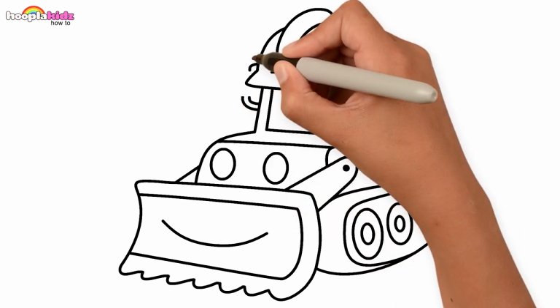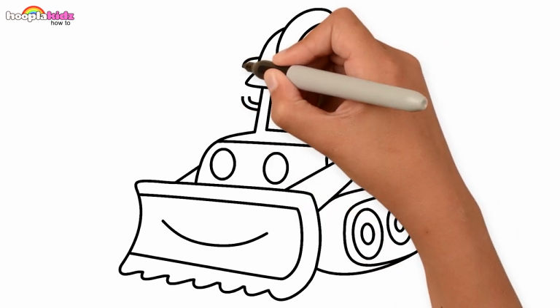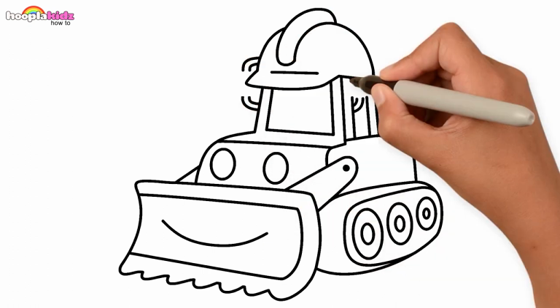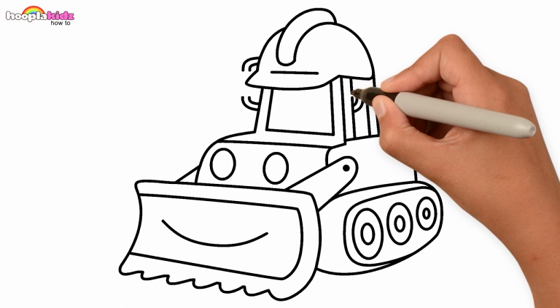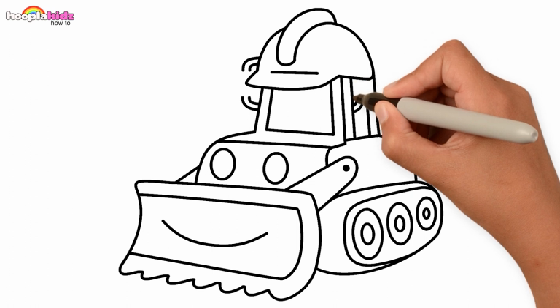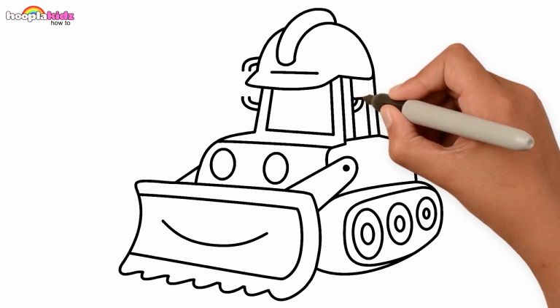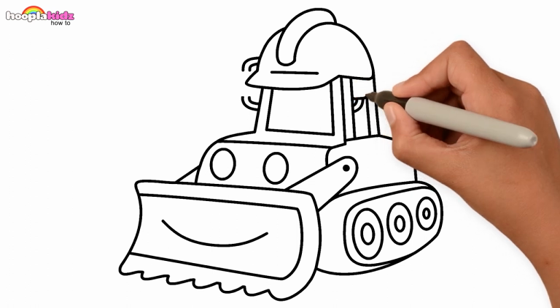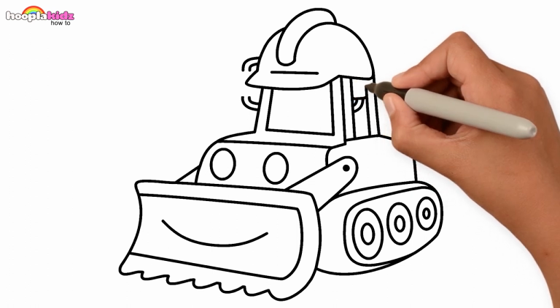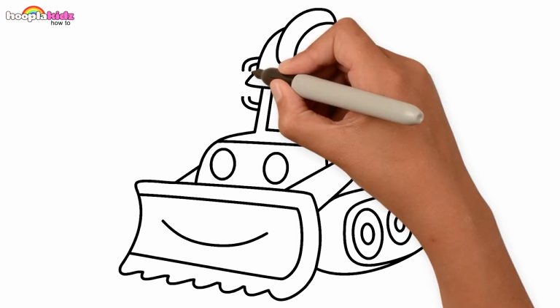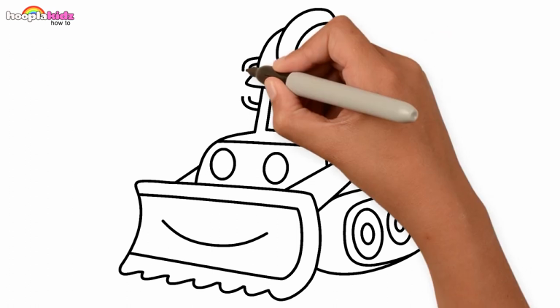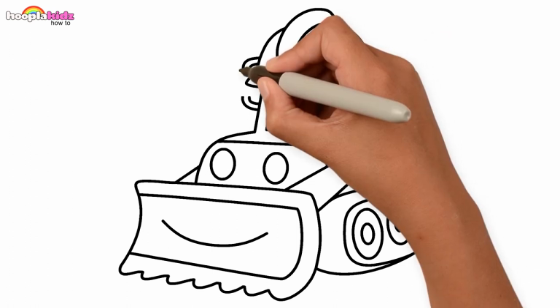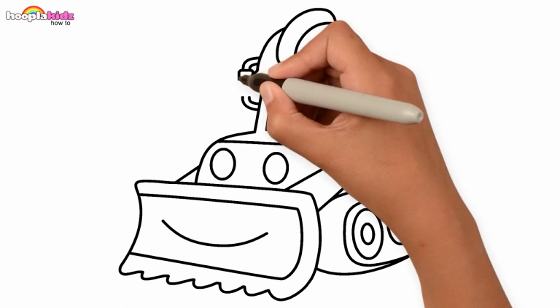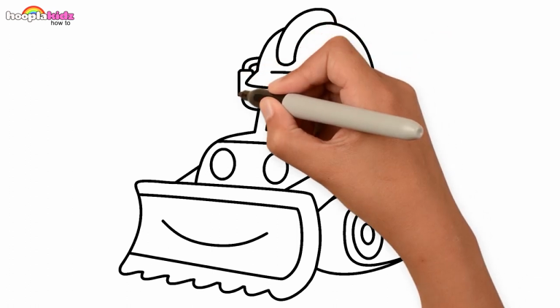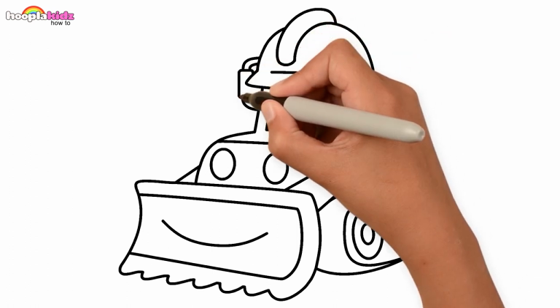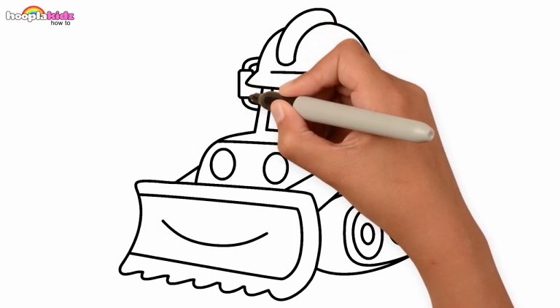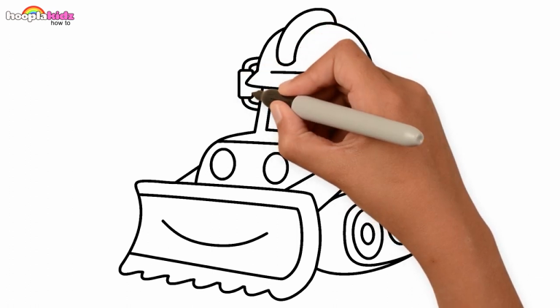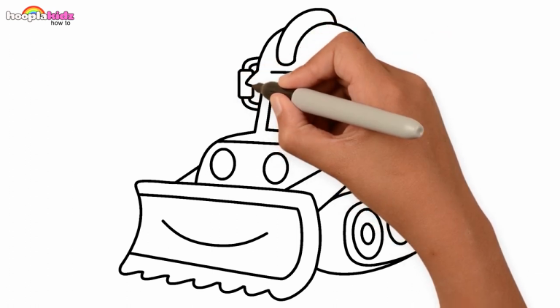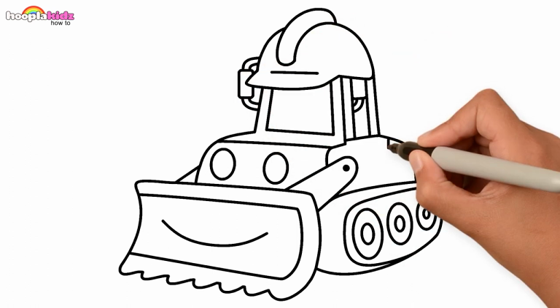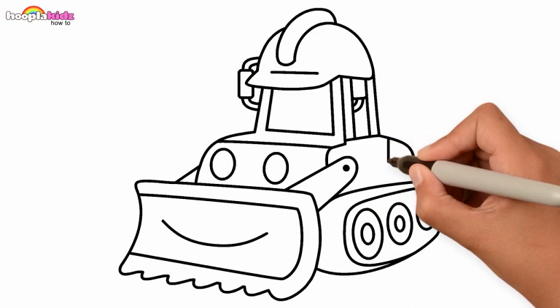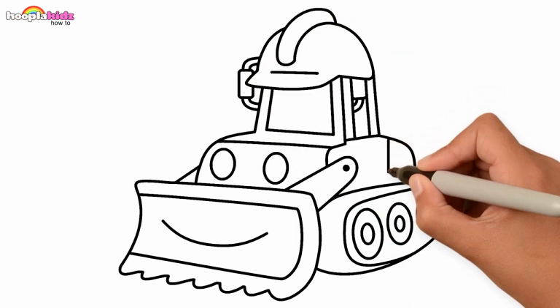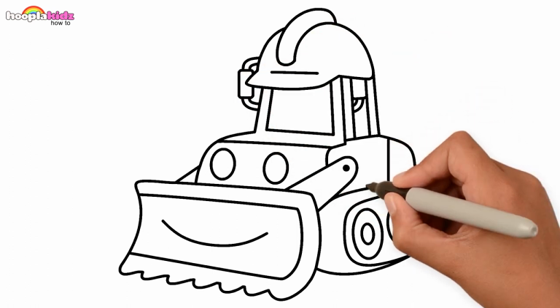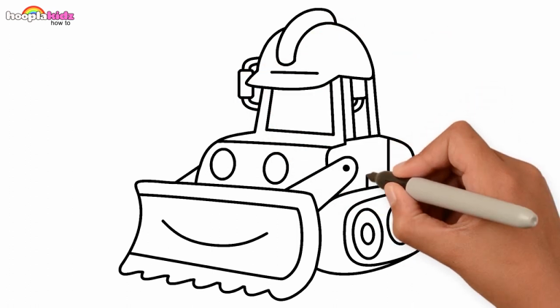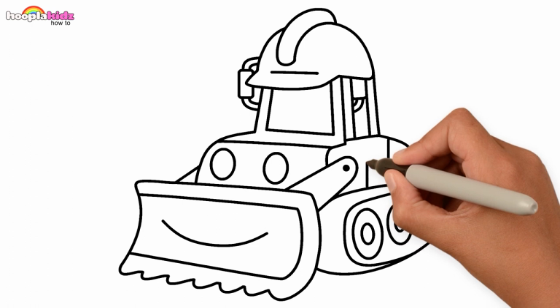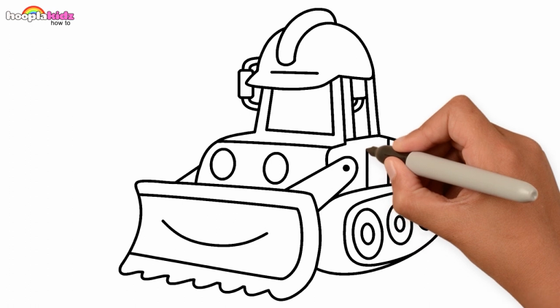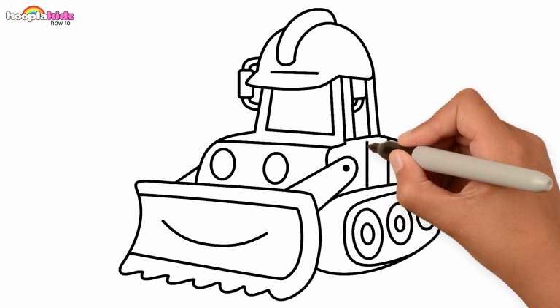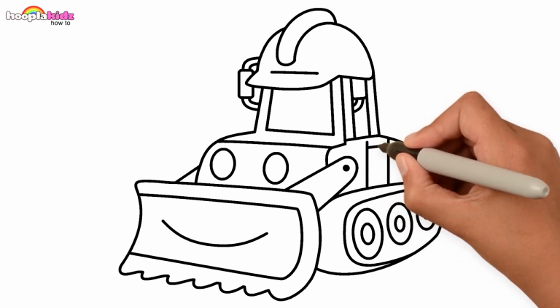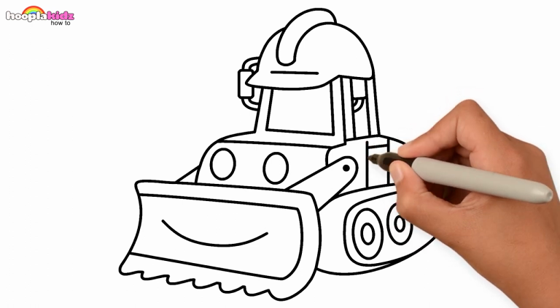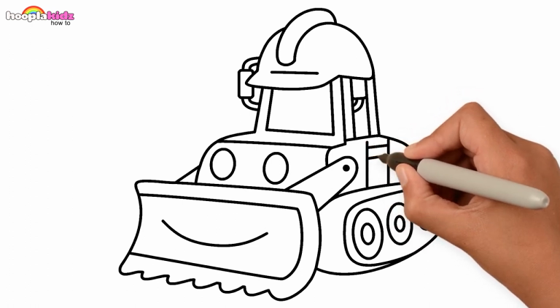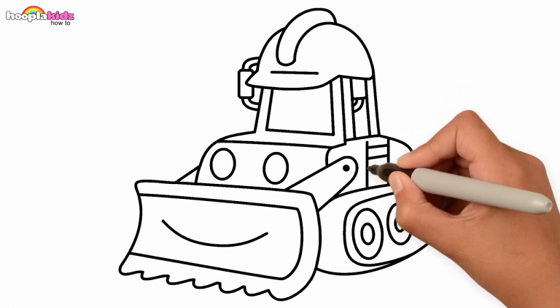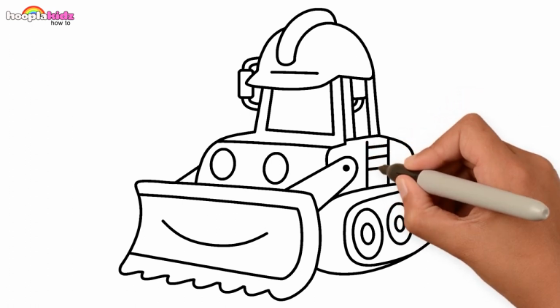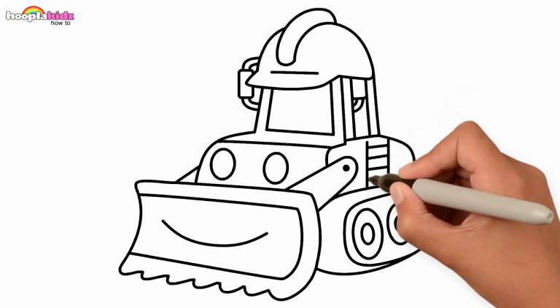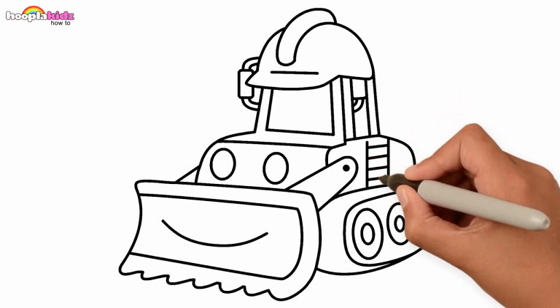Wonderful! Now let's draw a few straight lines and some horizontal ones.